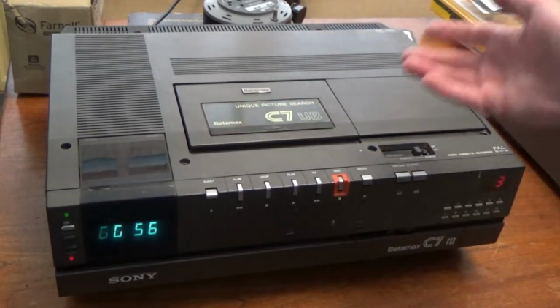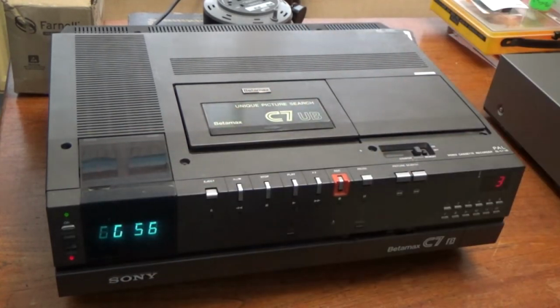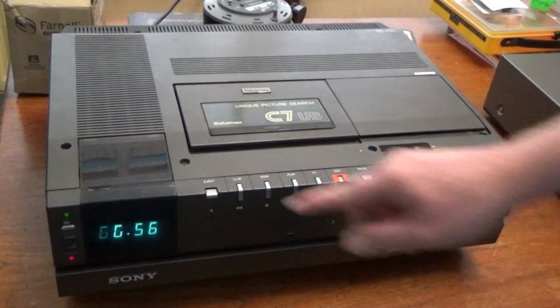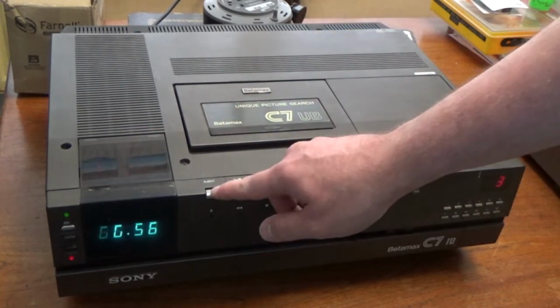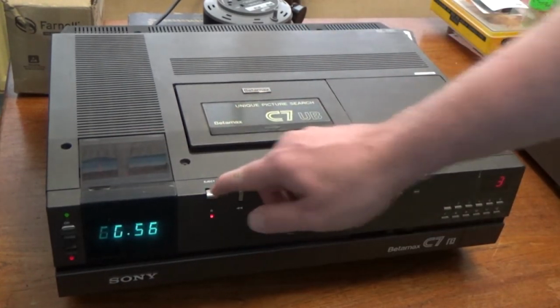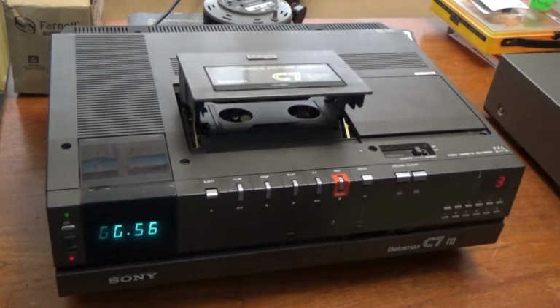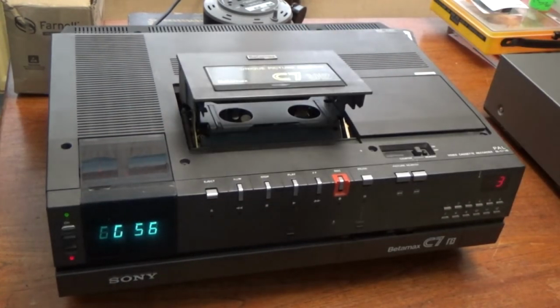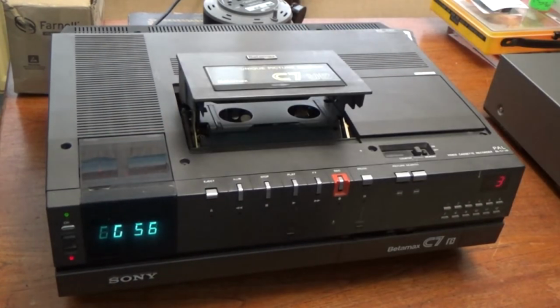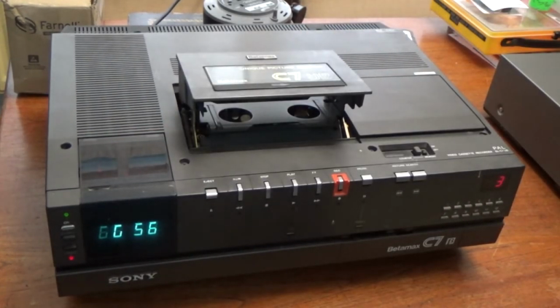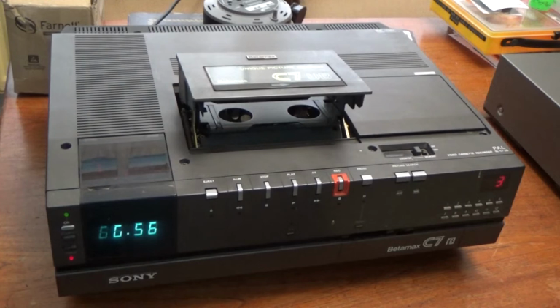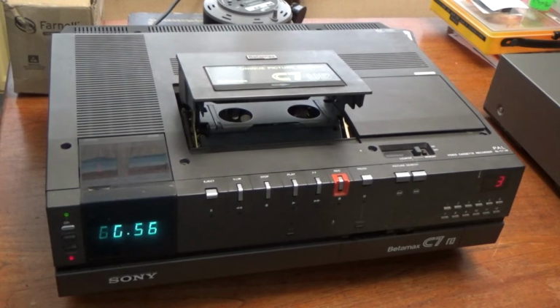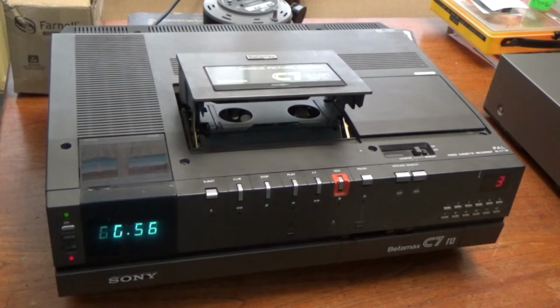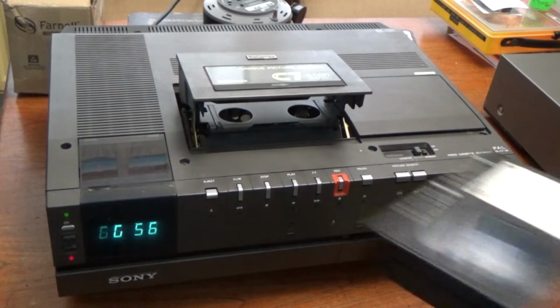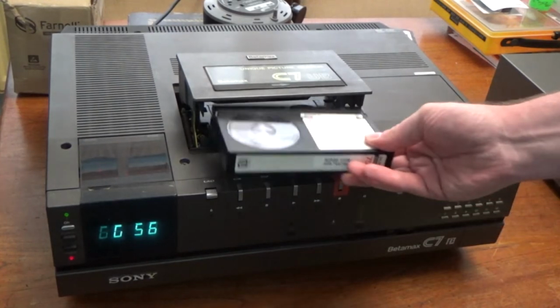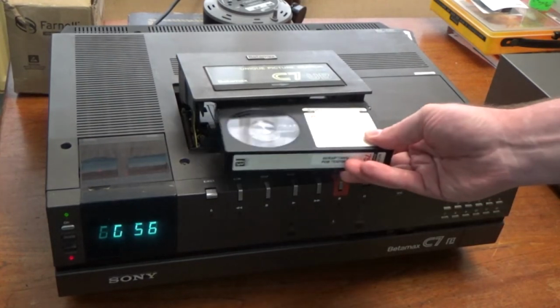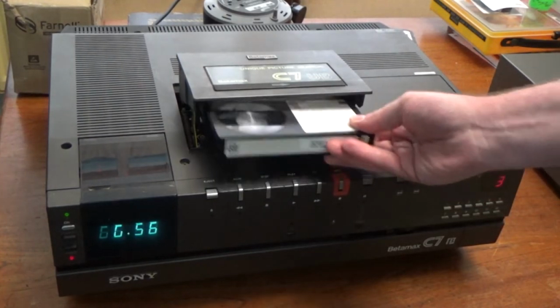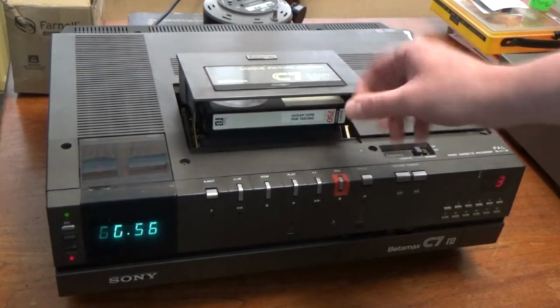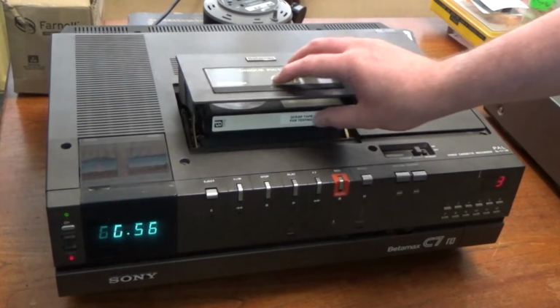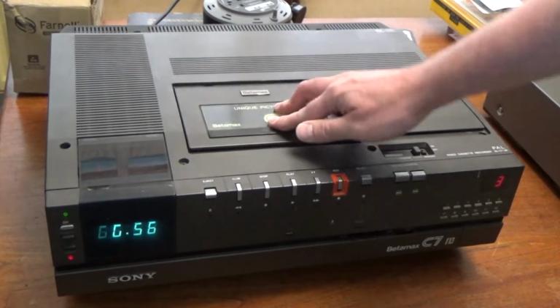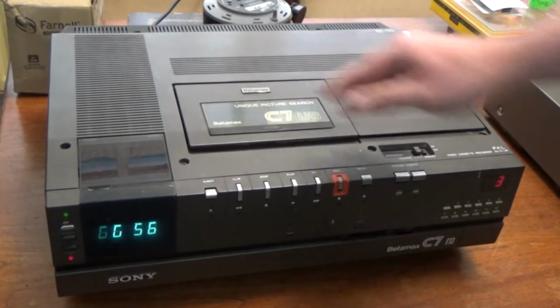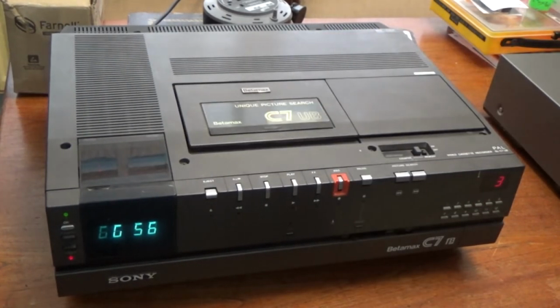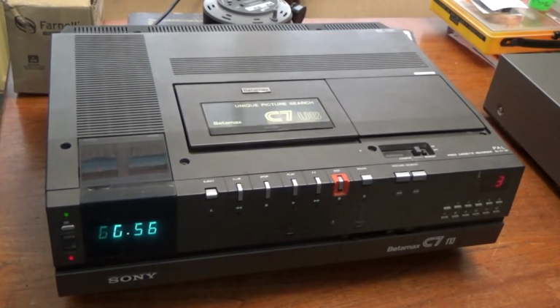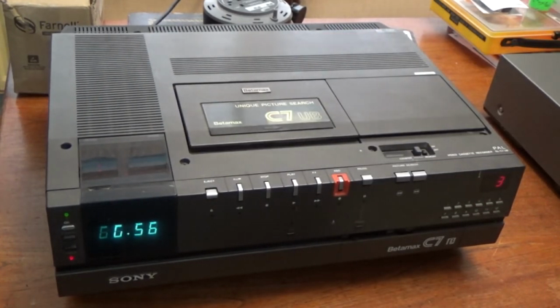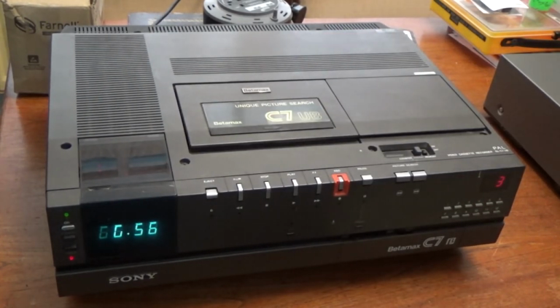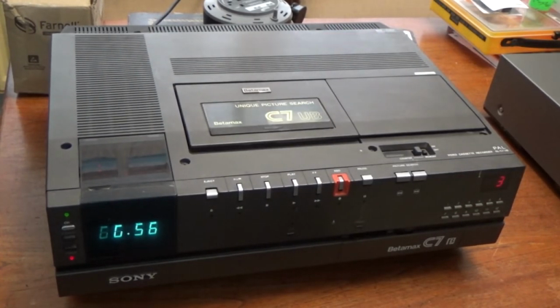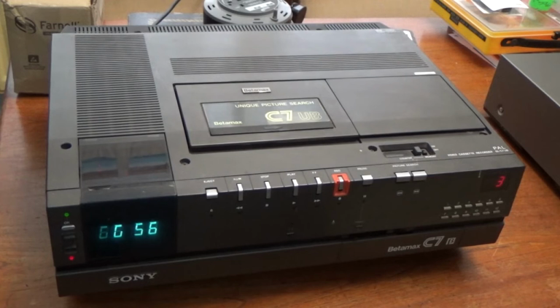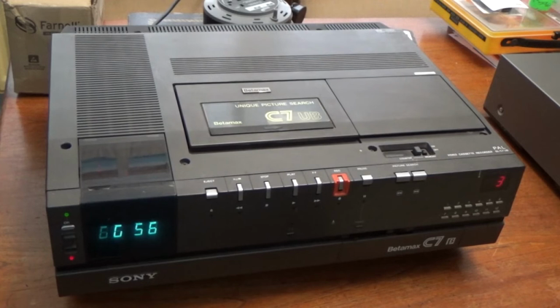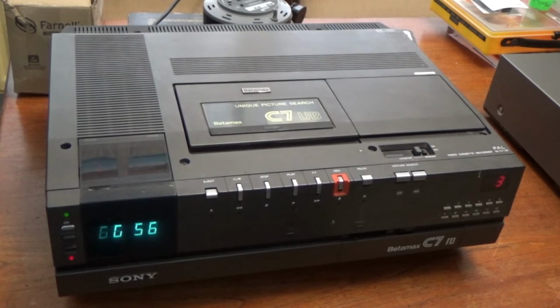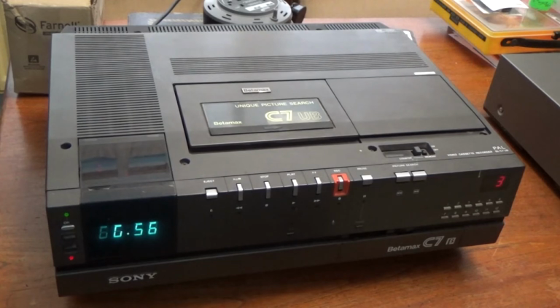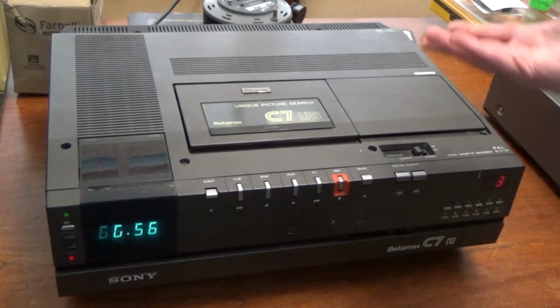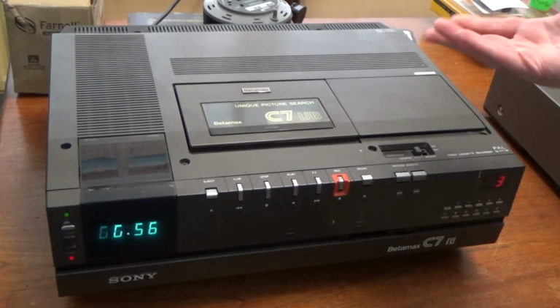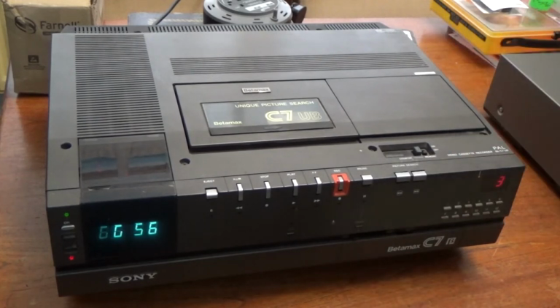Power's up fine. Ejects fine. Stick a tape in — laces up fine.